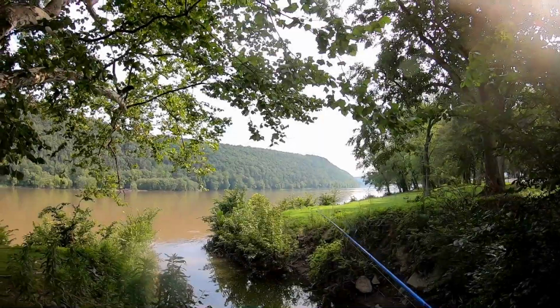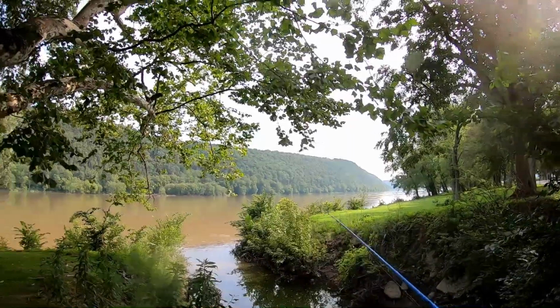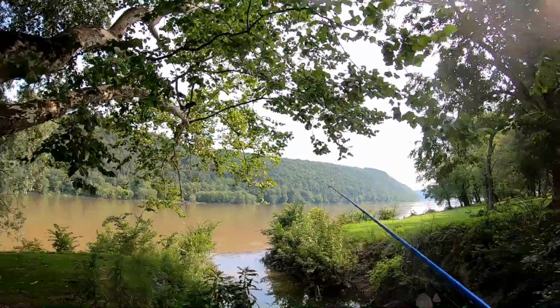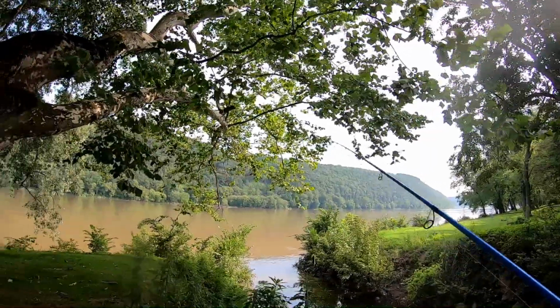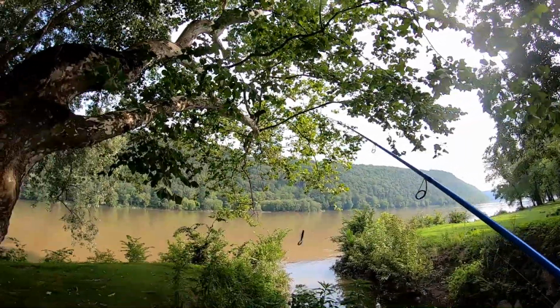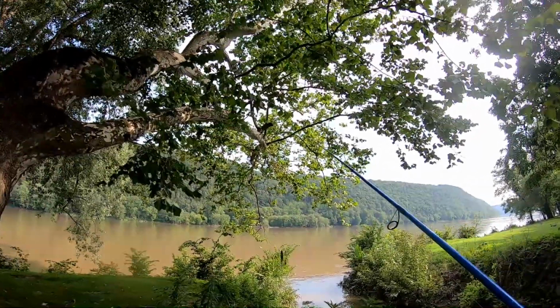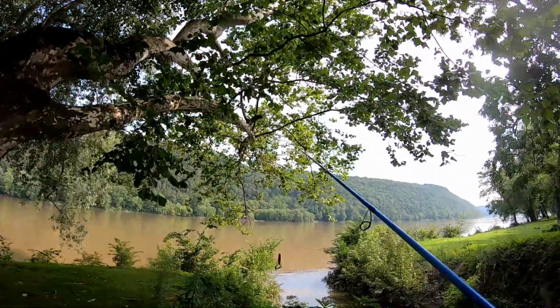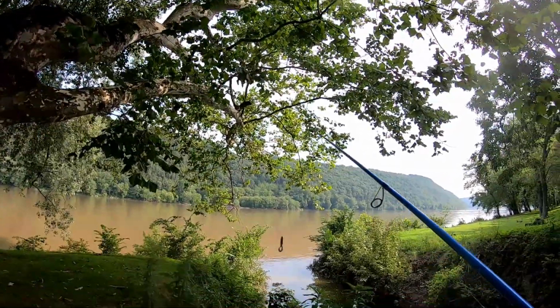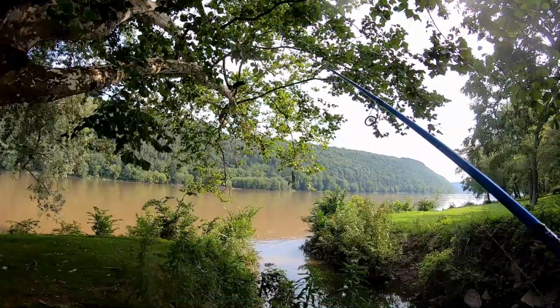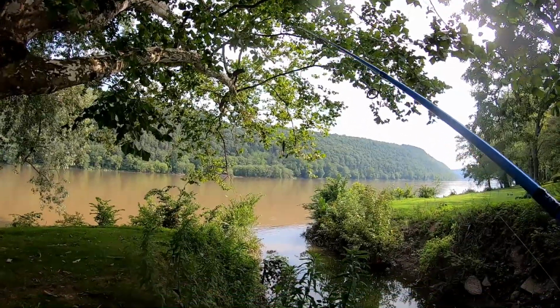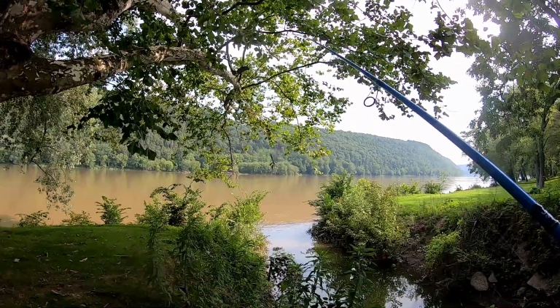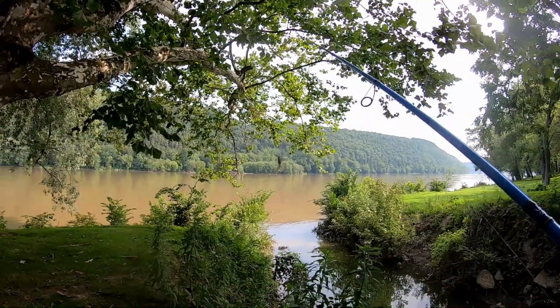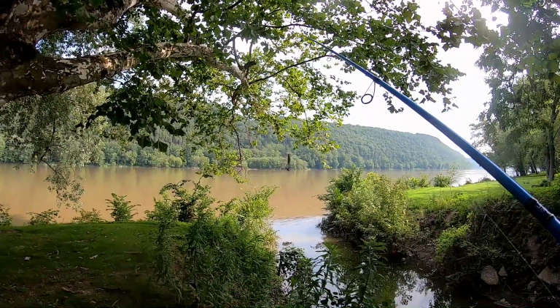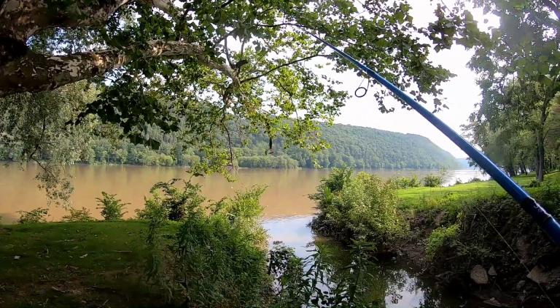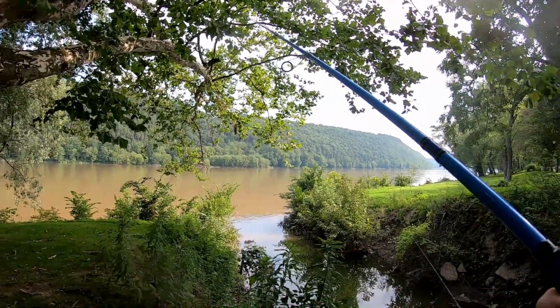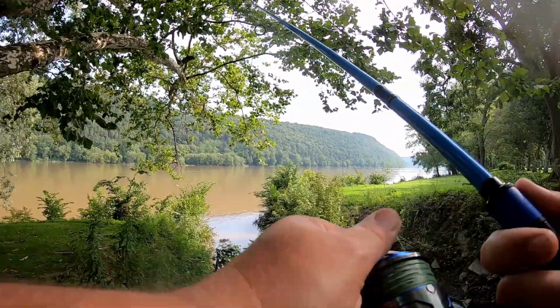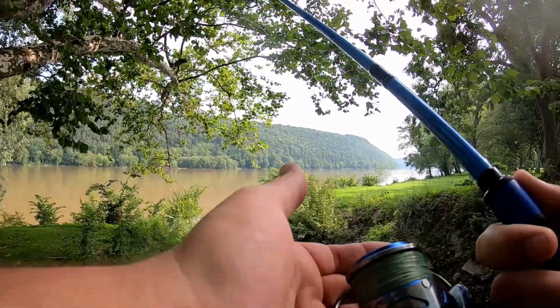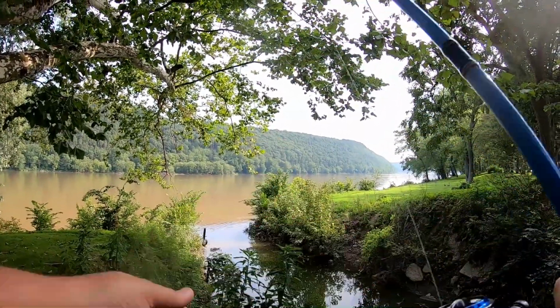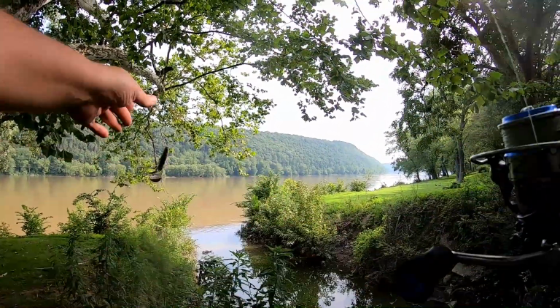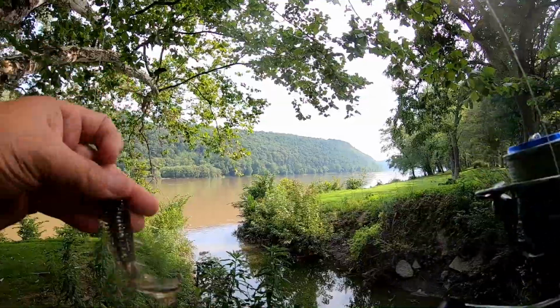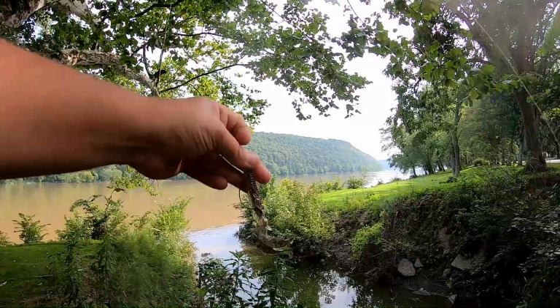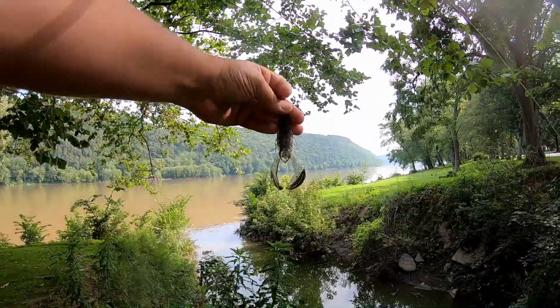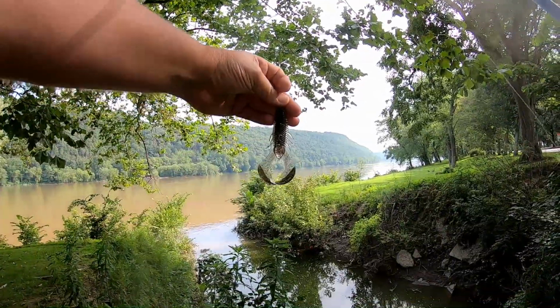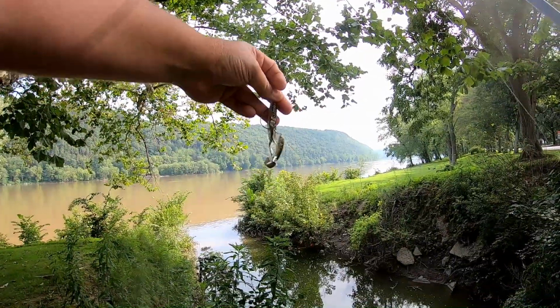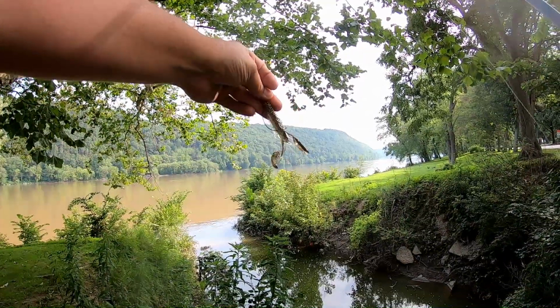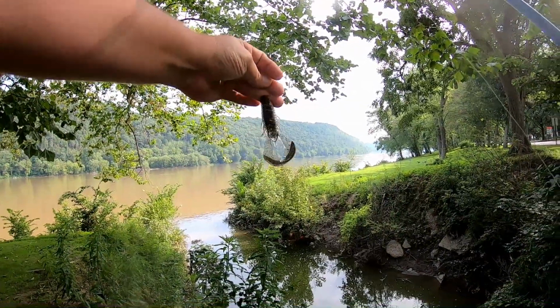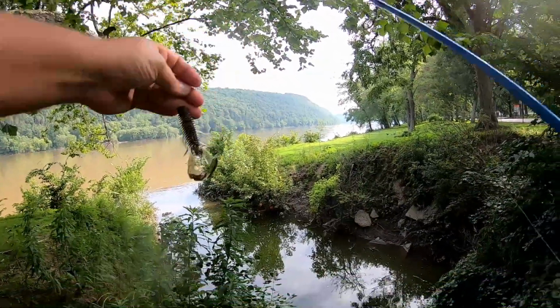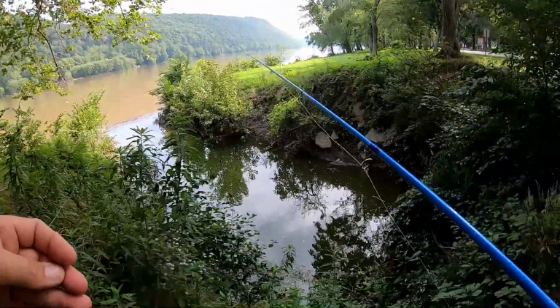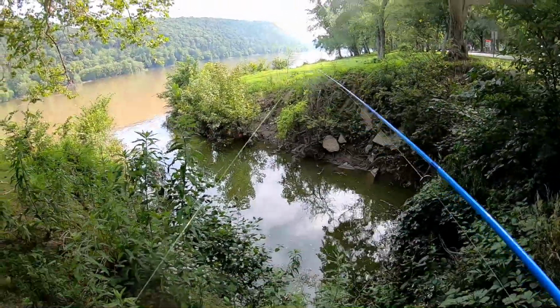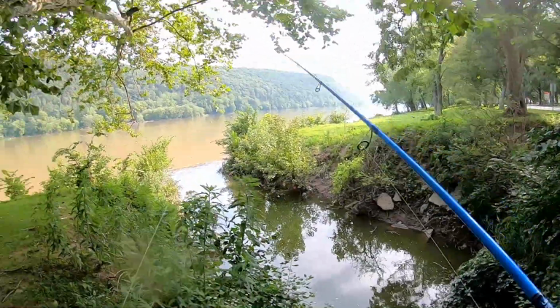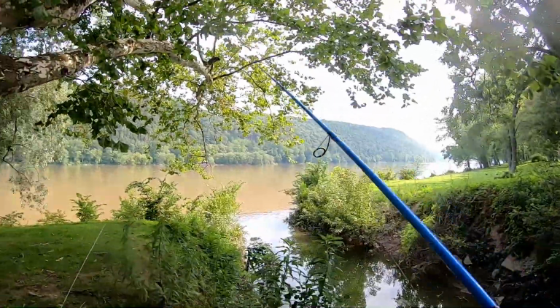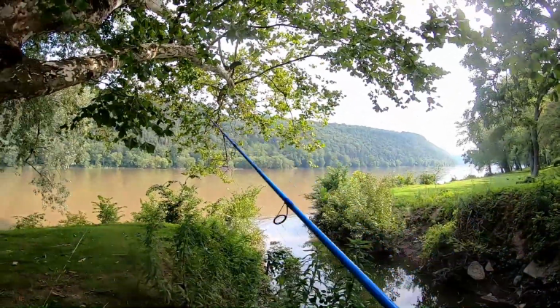The Susquehanna River is up and really muddy. I'm going to throw a Camel Craw from Thunderhawk, weightless and weedless. See if anything down in the ditch wants to come out and play.